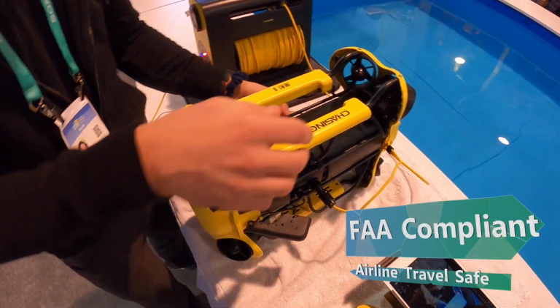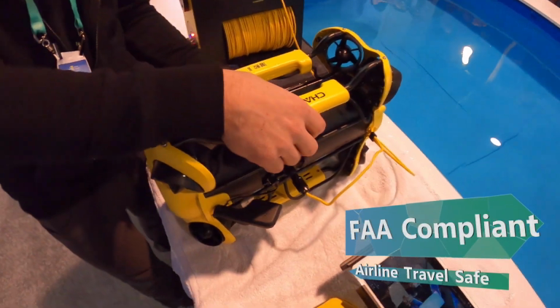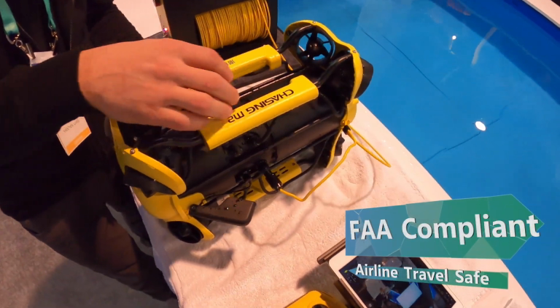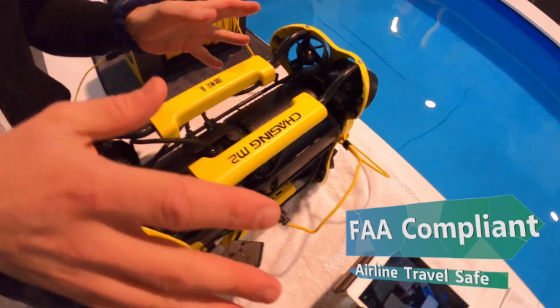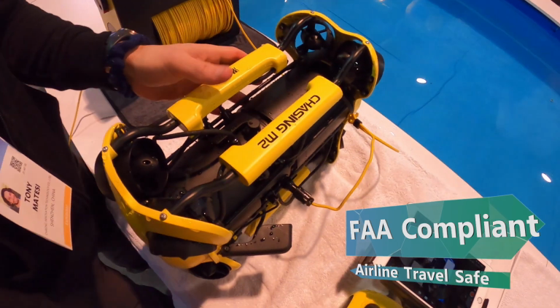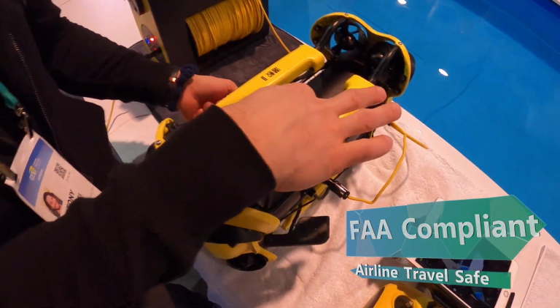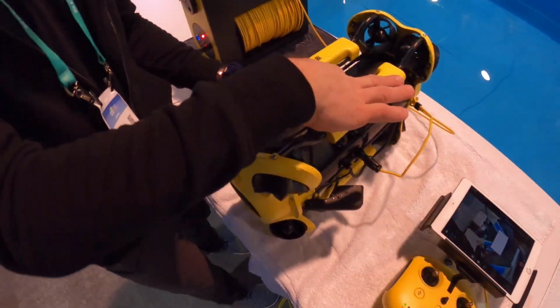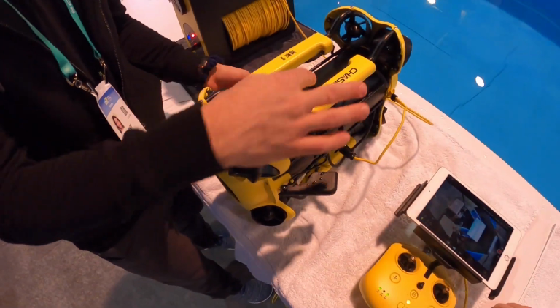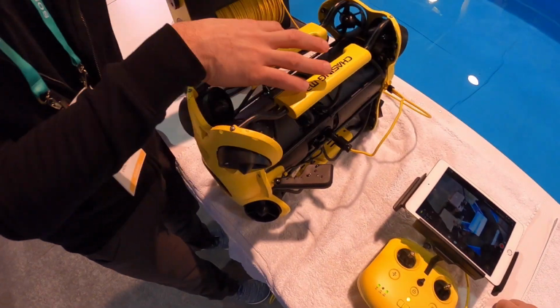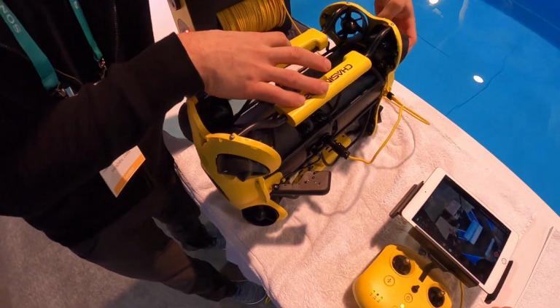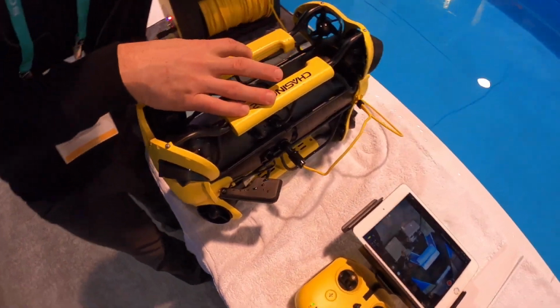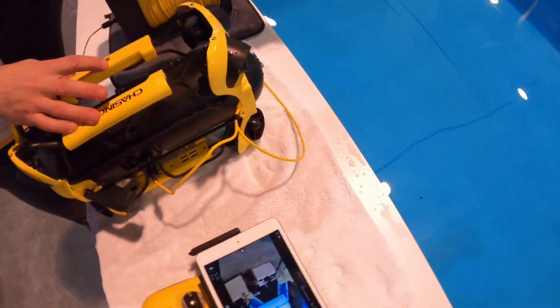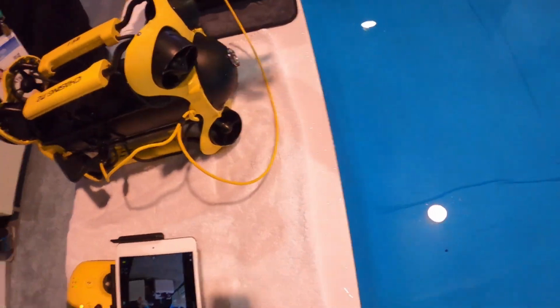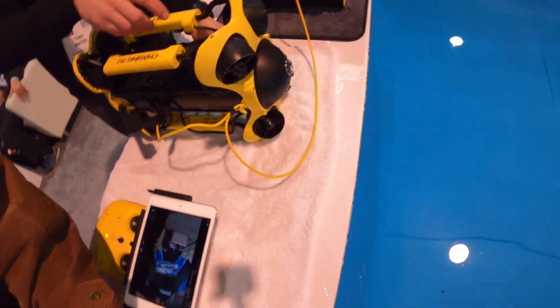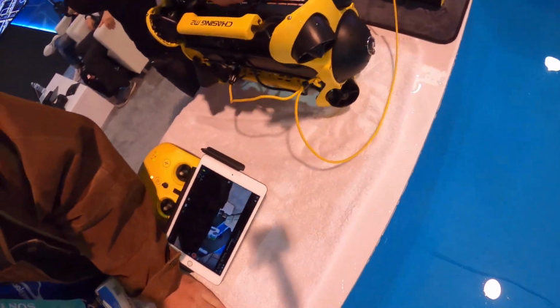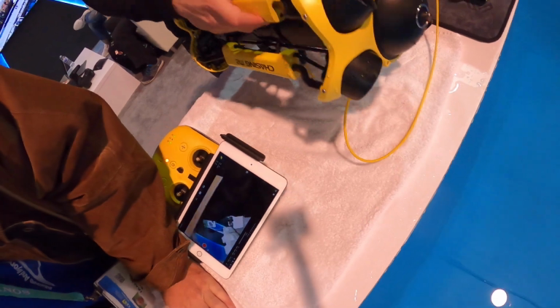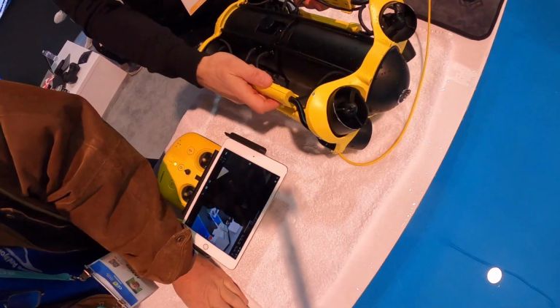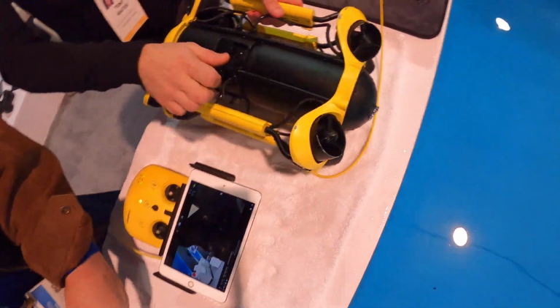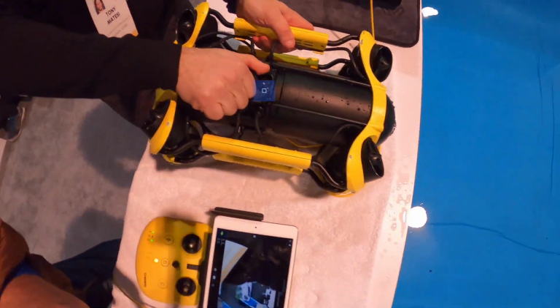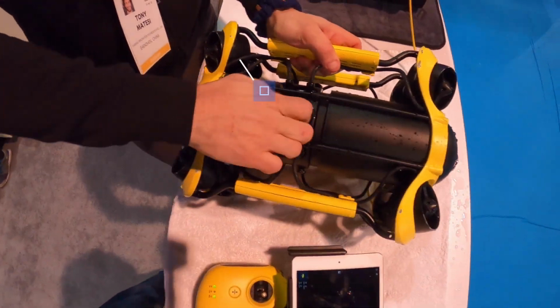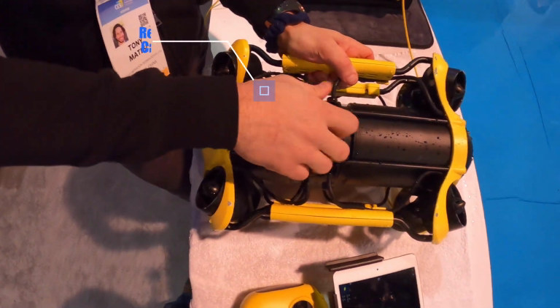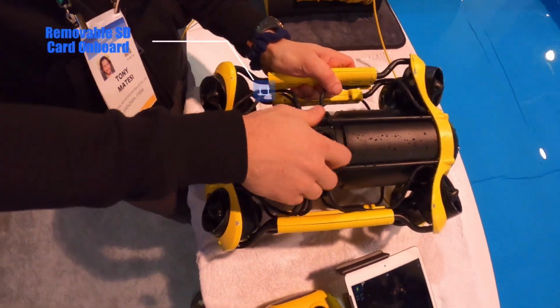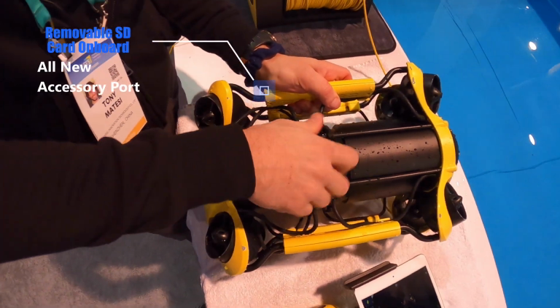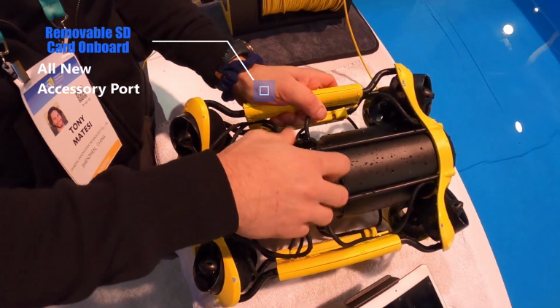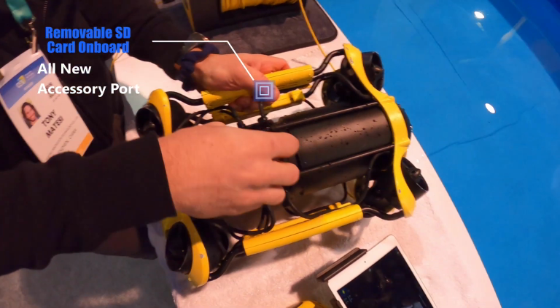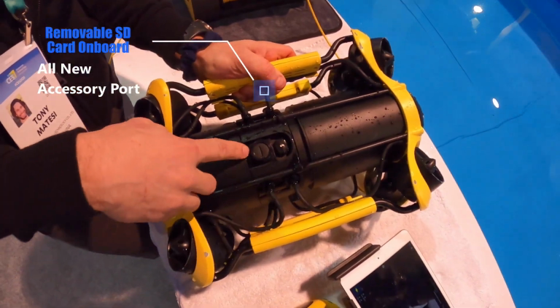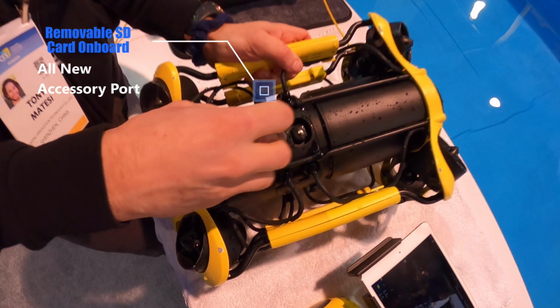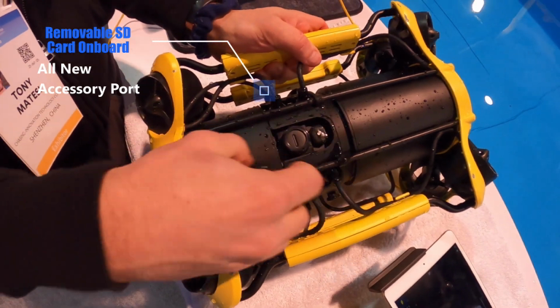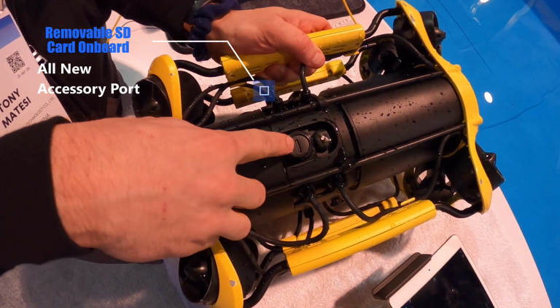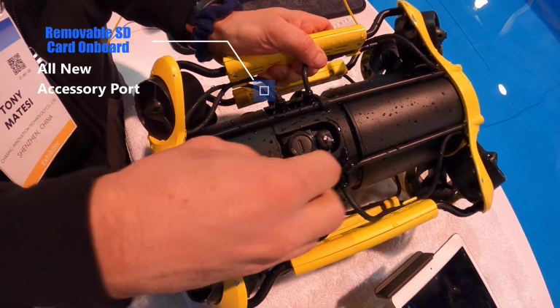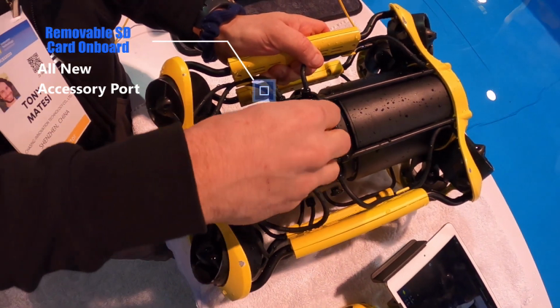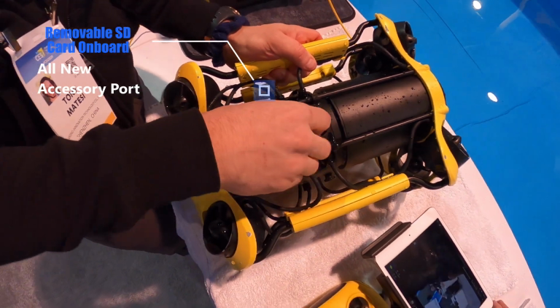You've got the removable, replaceable battery — the battery comes out on the bottom. You've also got the SD card slot, so the SD card can come out and go right into your computer.